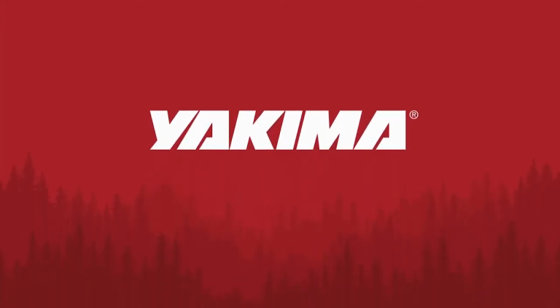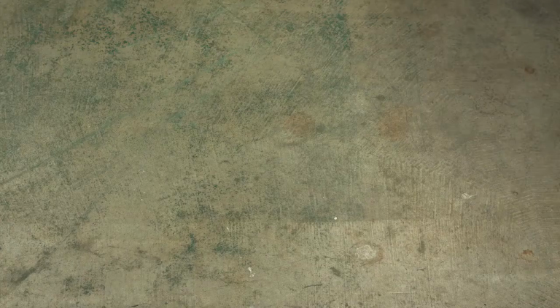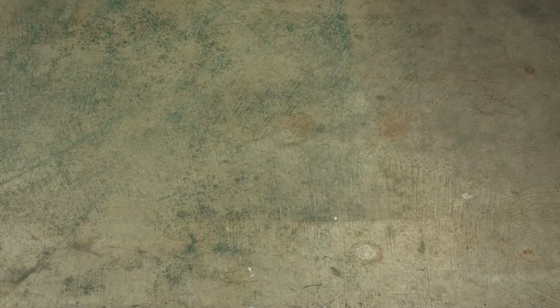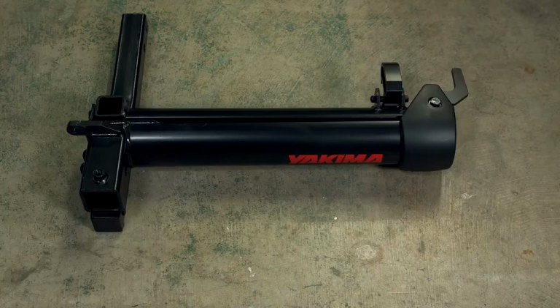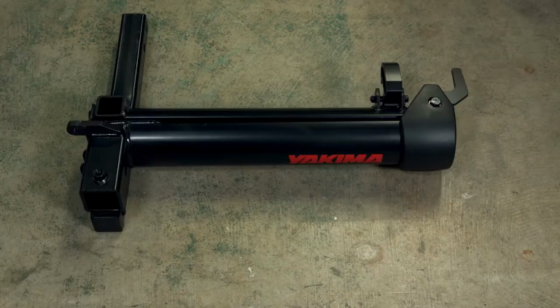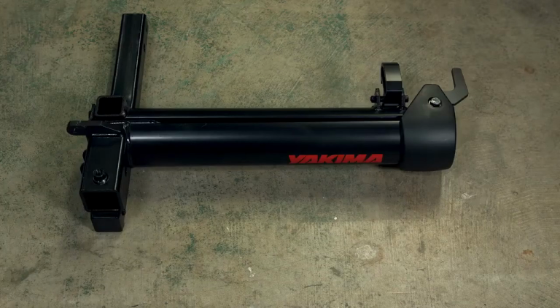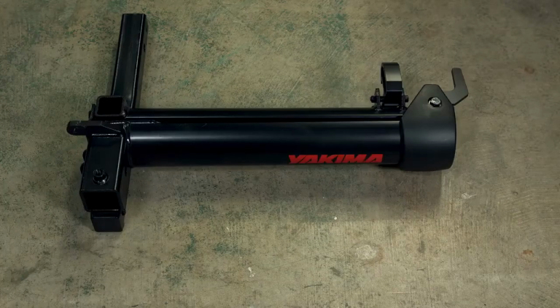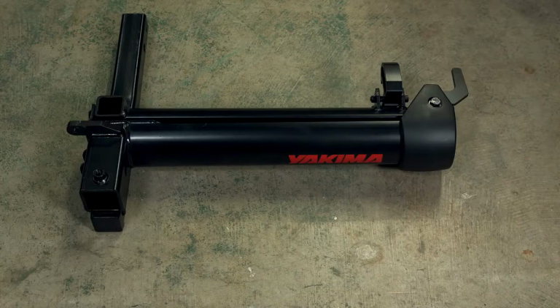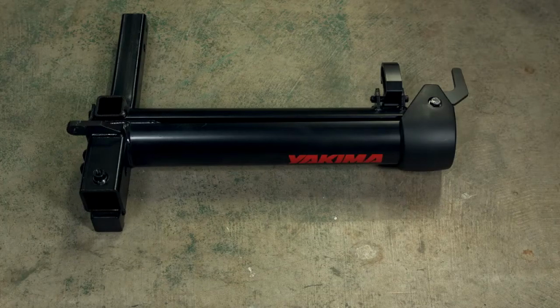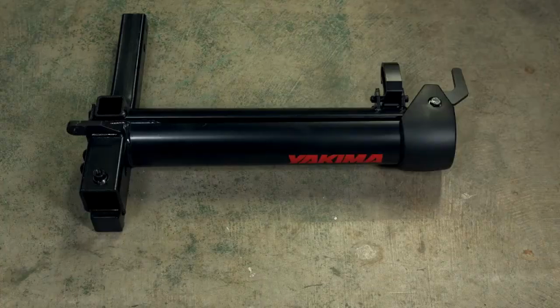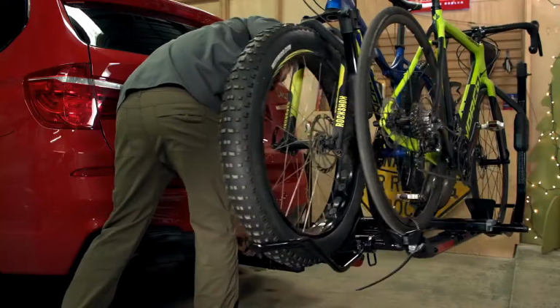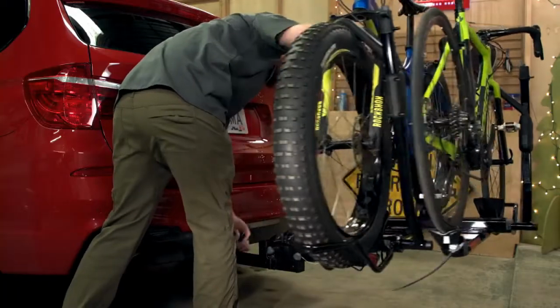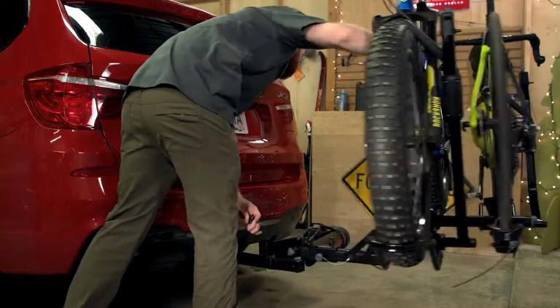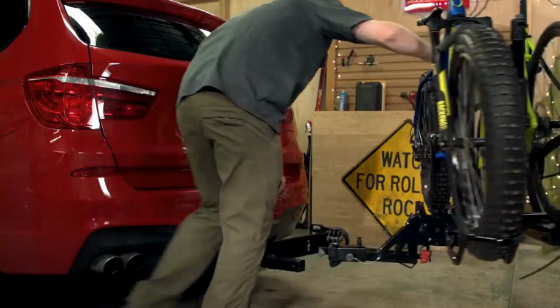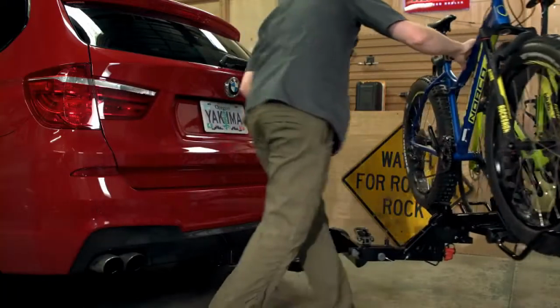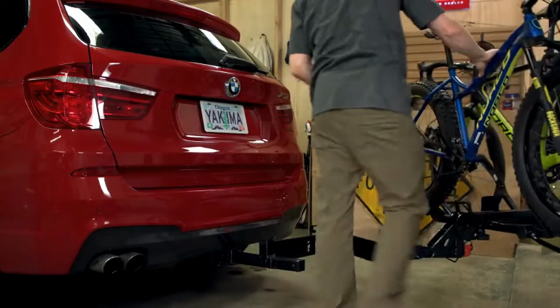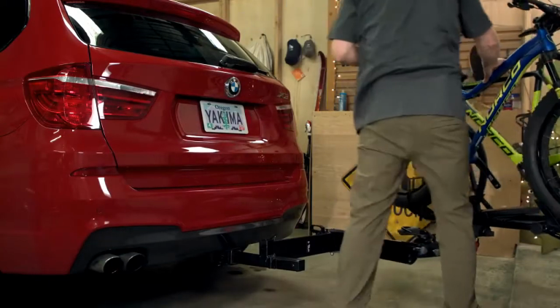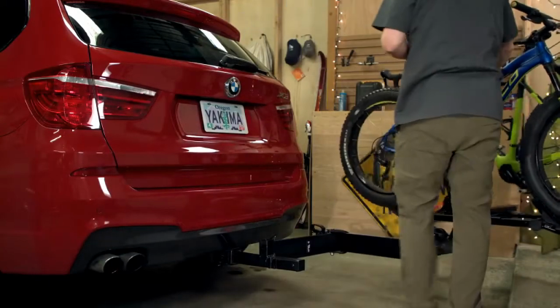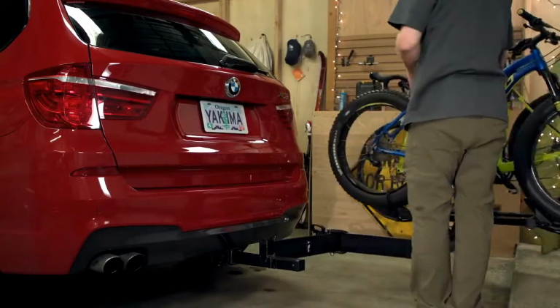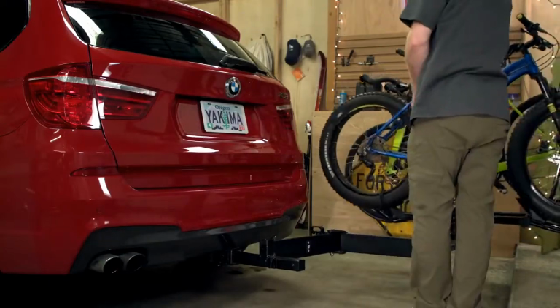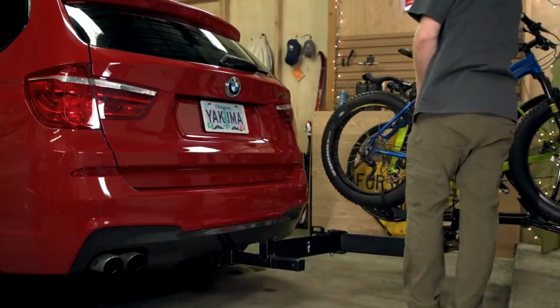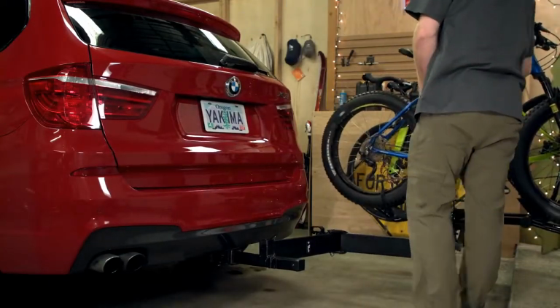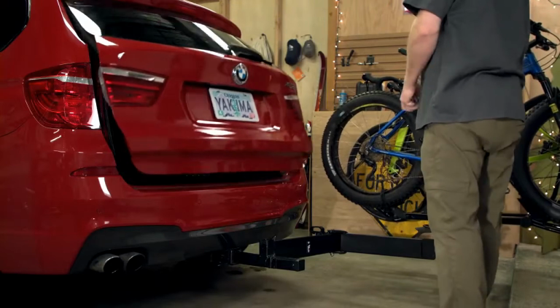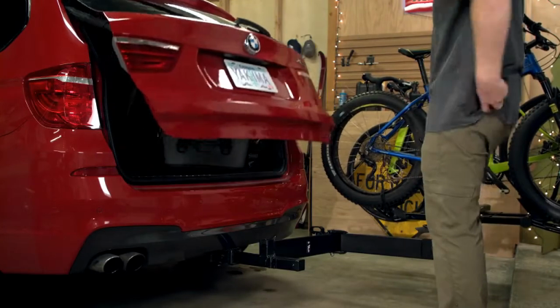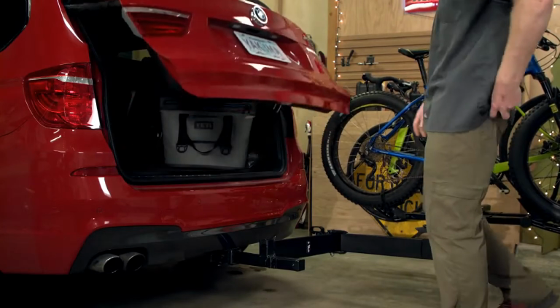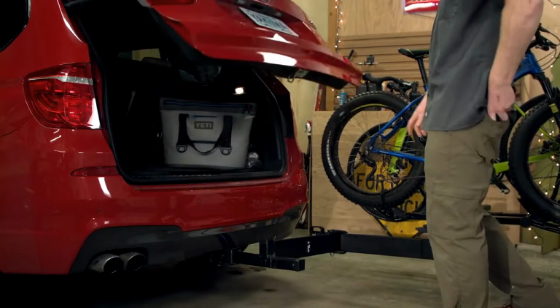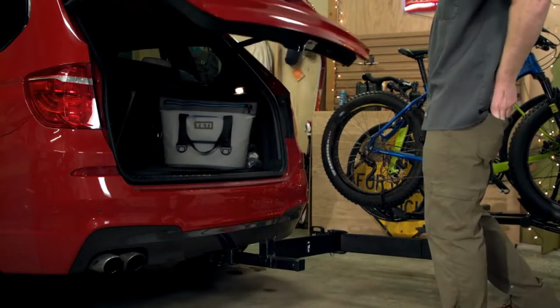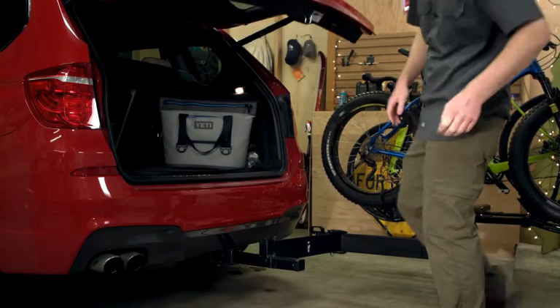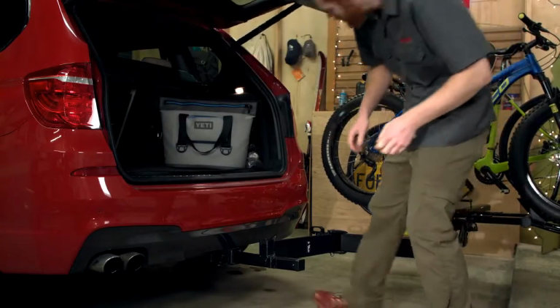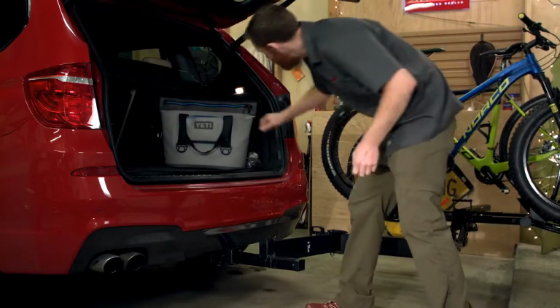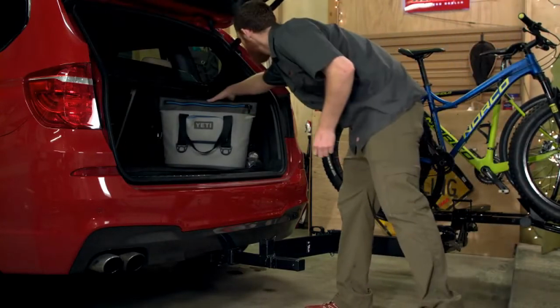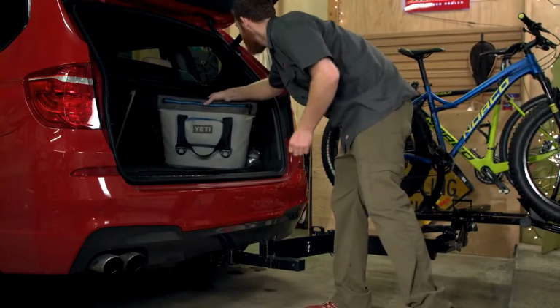Meet the backswing, a swing adapter for your hitch. It turns most stationary two-inch hitch products into a free swinging hitch rack so you can easily access your tailgate with gear loaded and get to the essentials at any time.